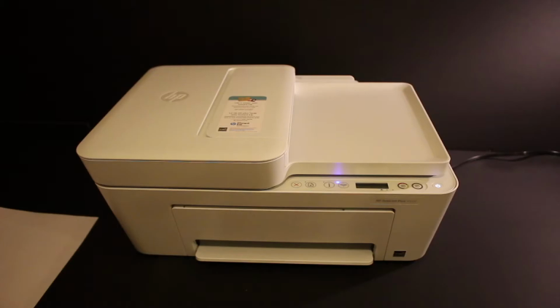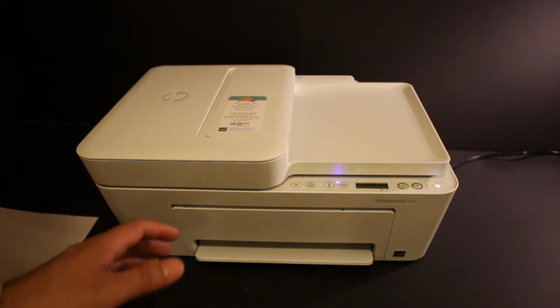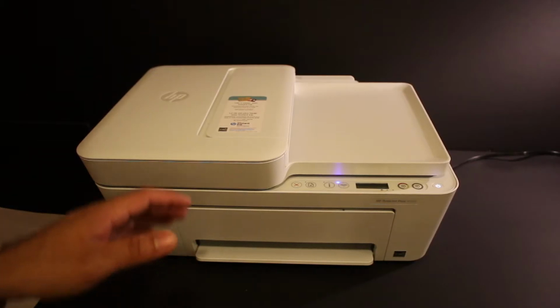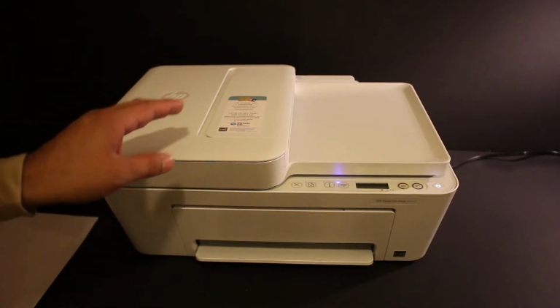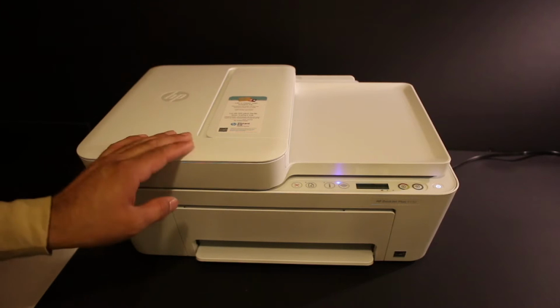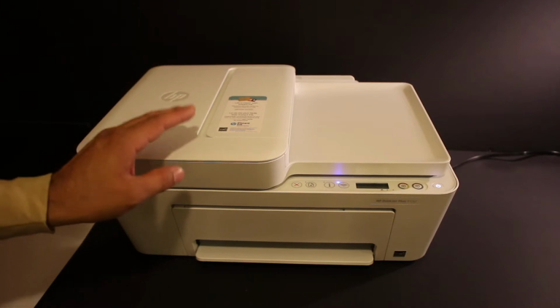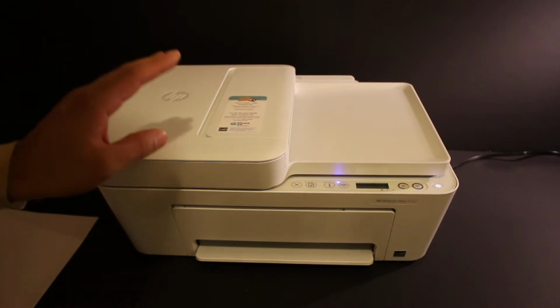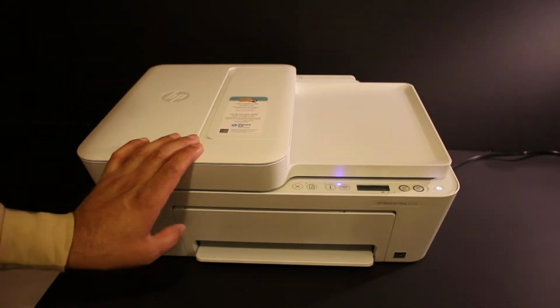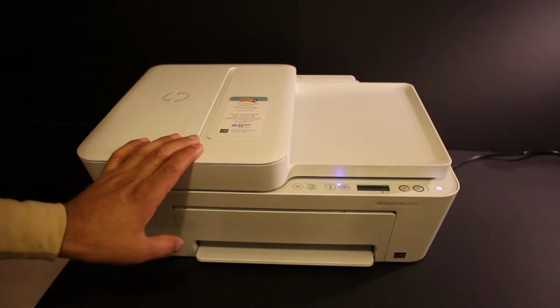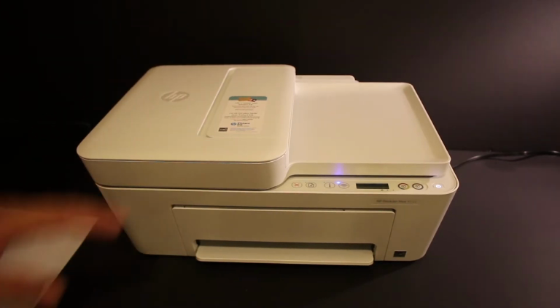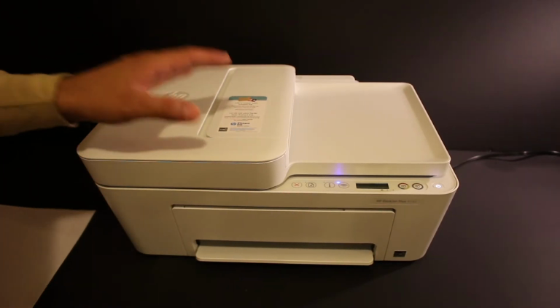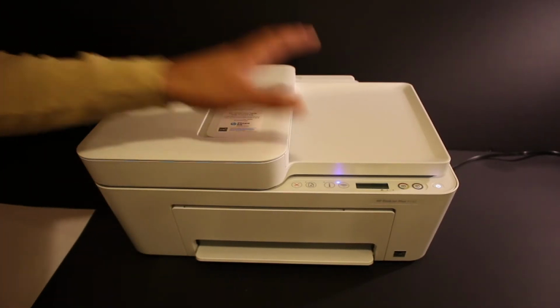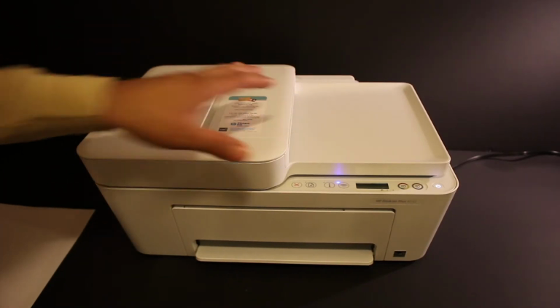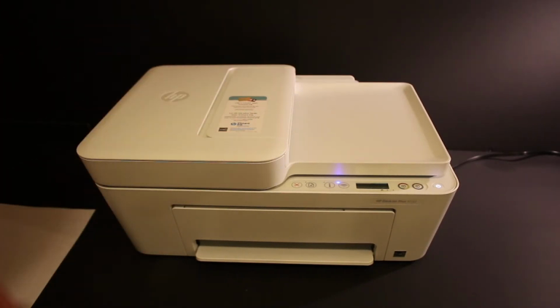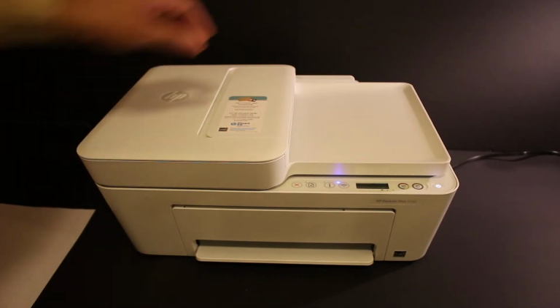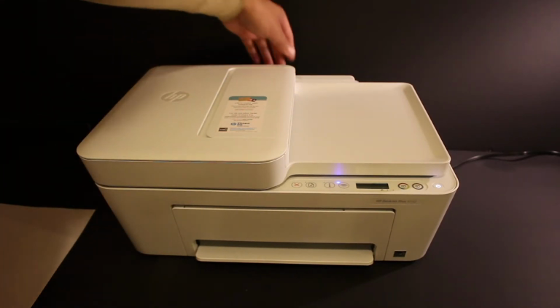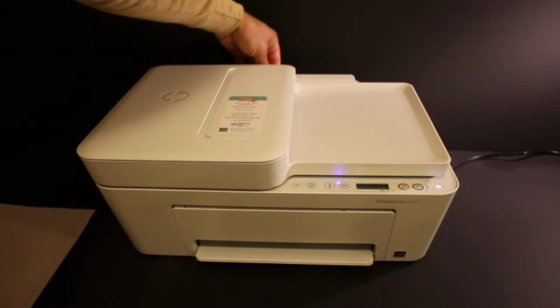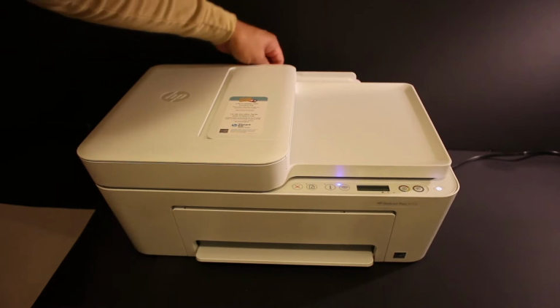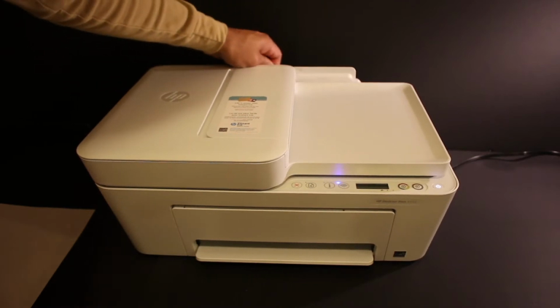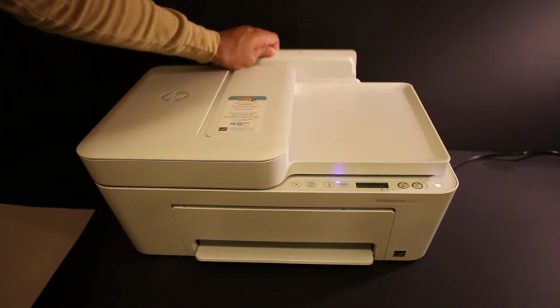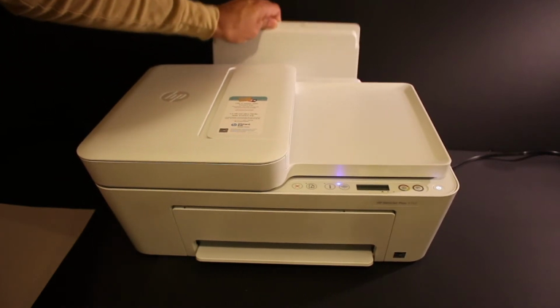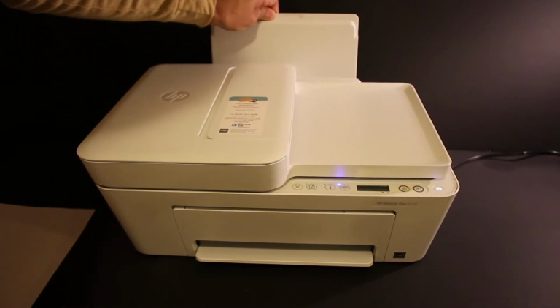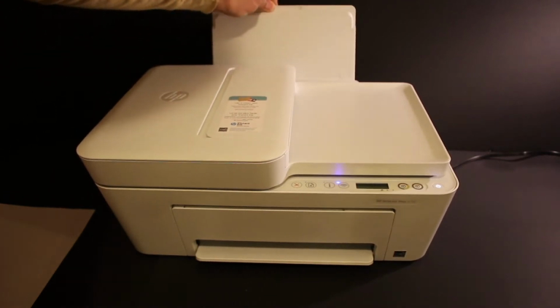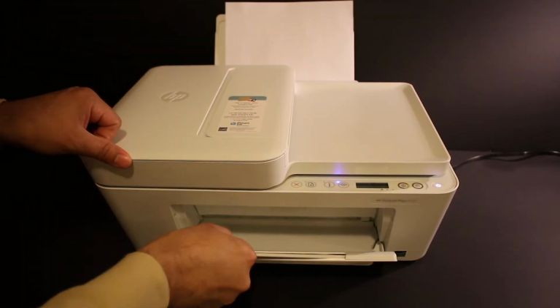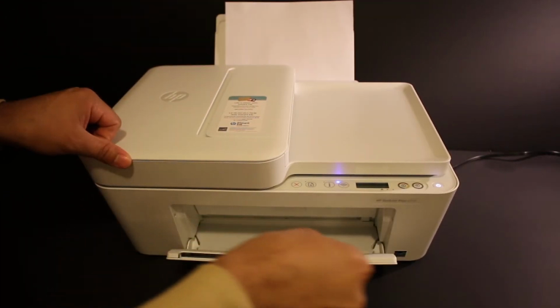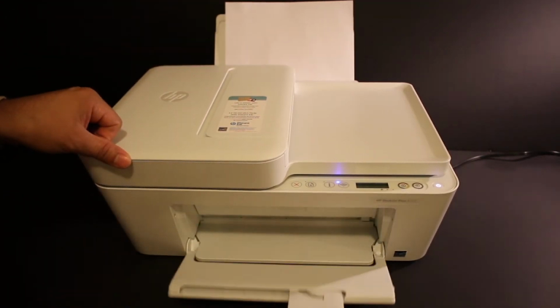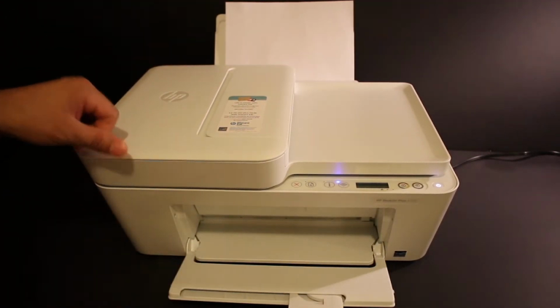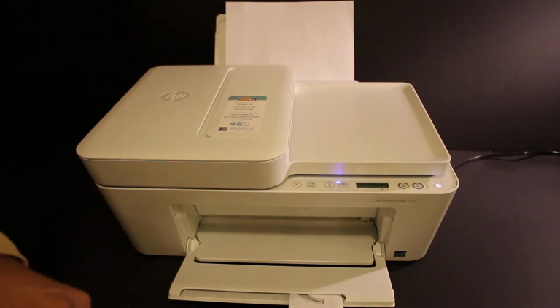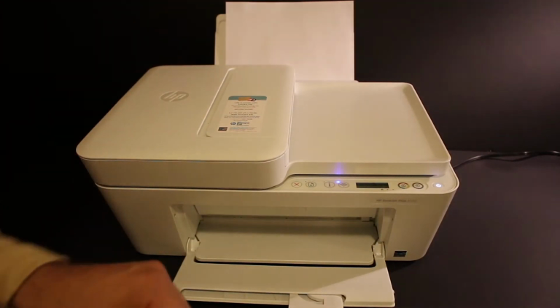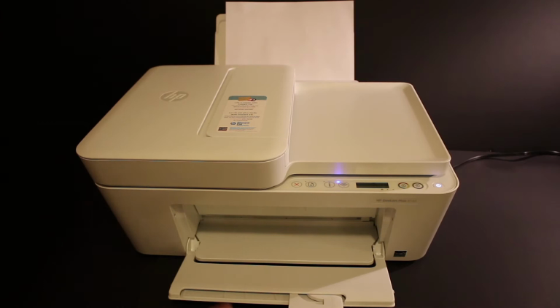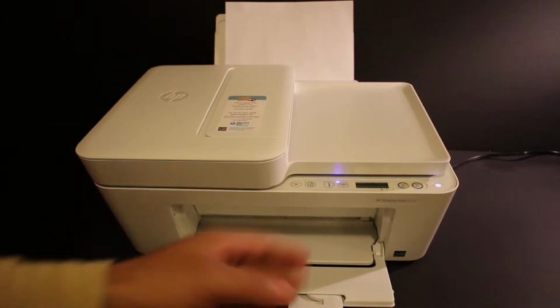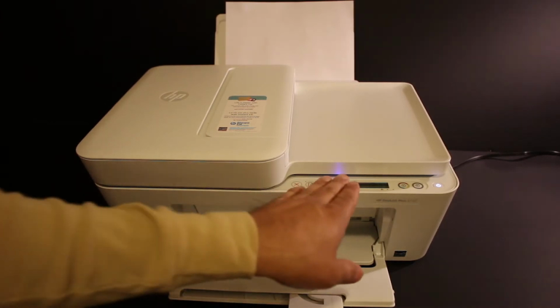Today I'm going to show you how to copy, print, and scan. First step is to switch on the printer and load the A4 size sheets at the rear paper tray.